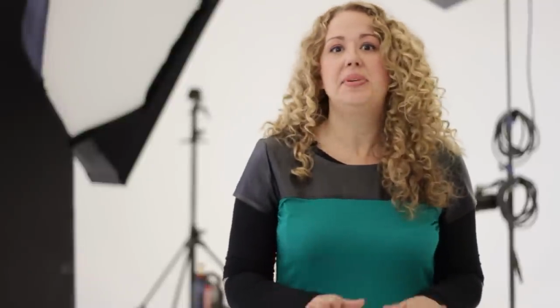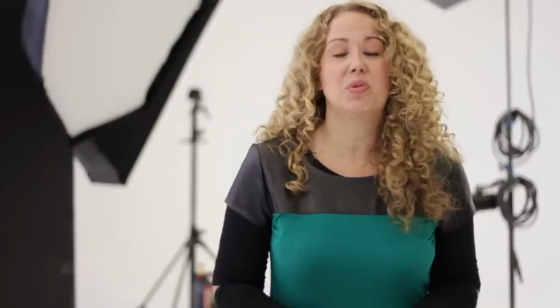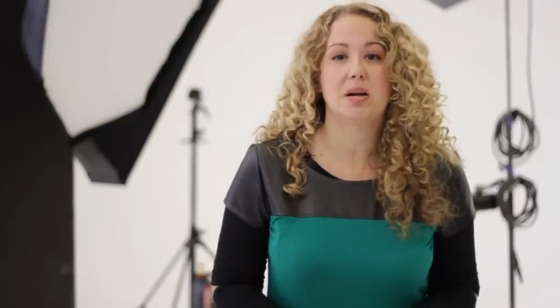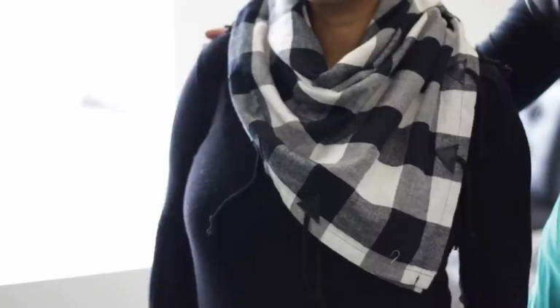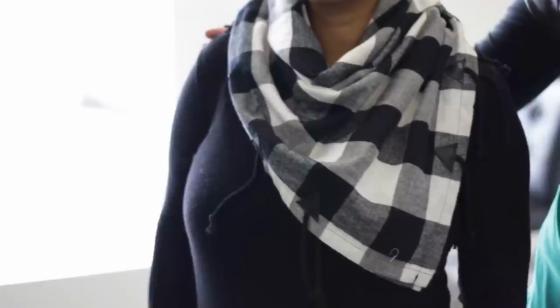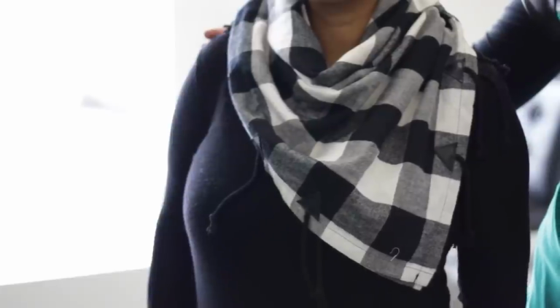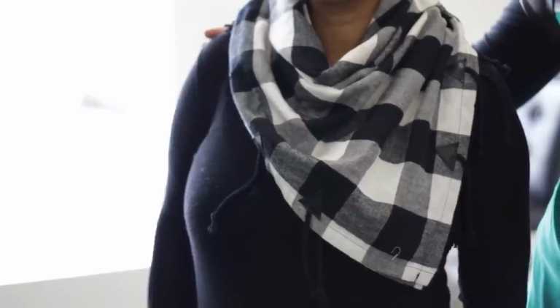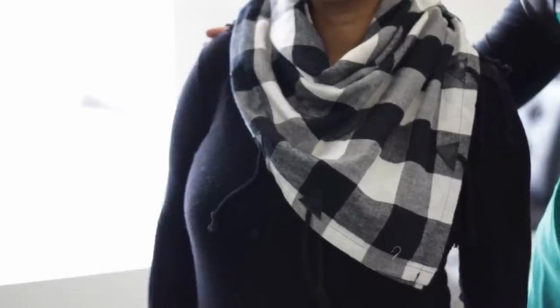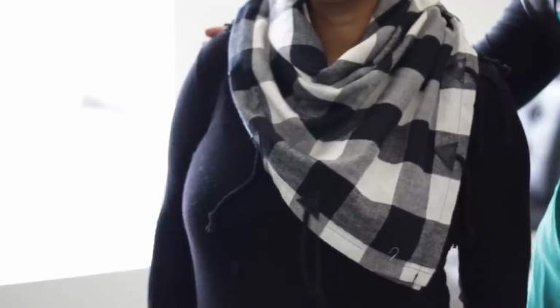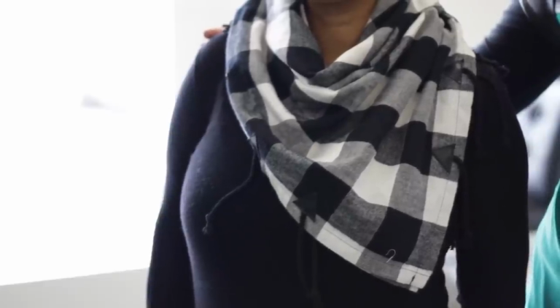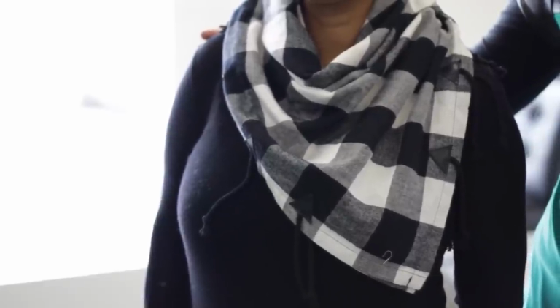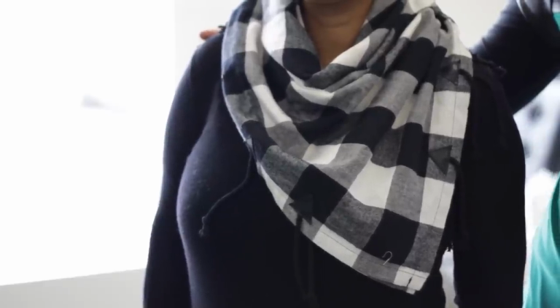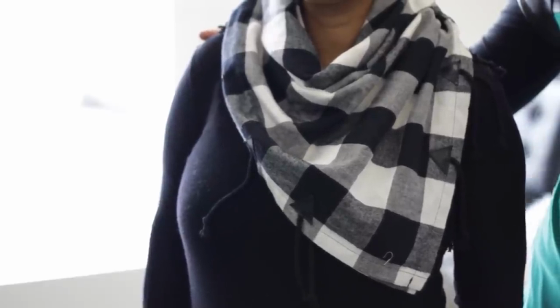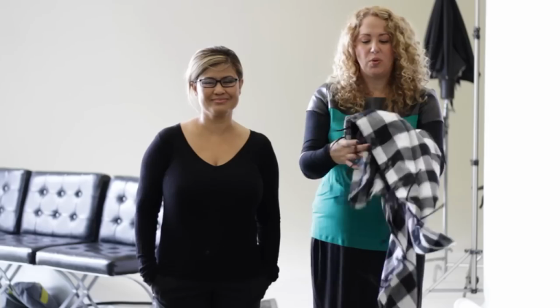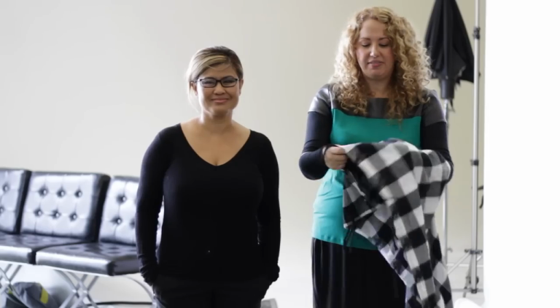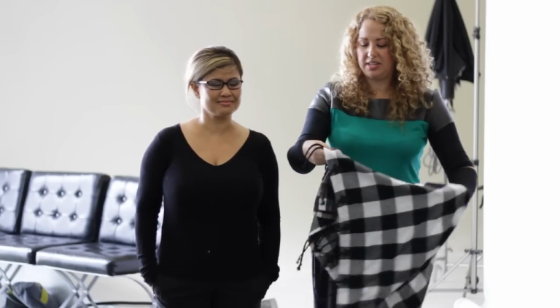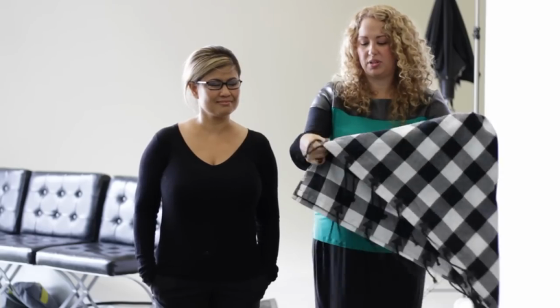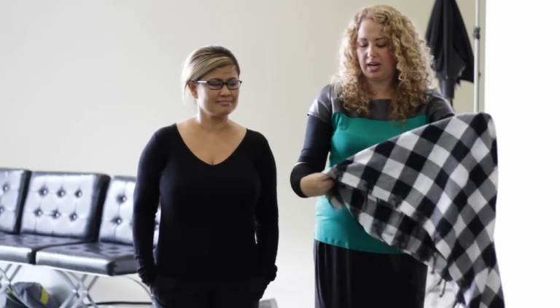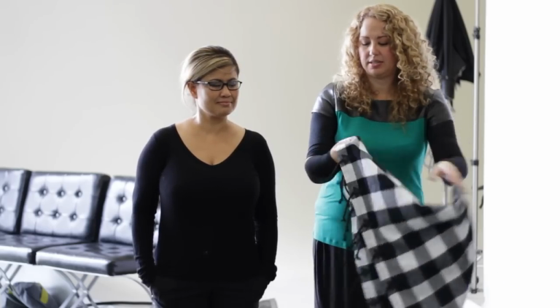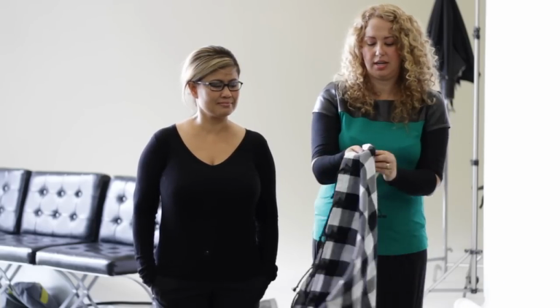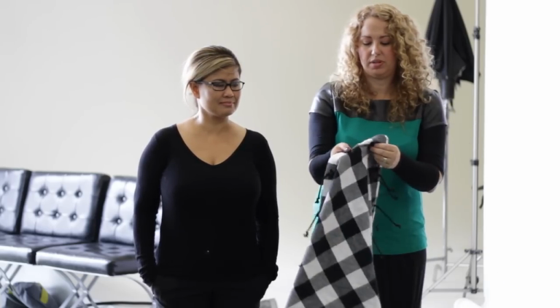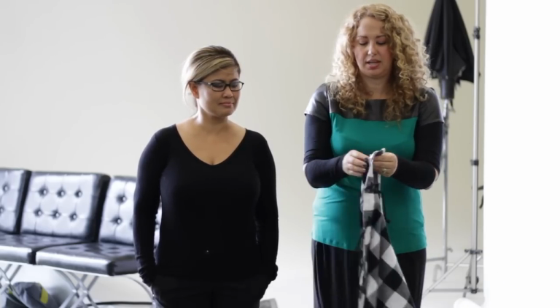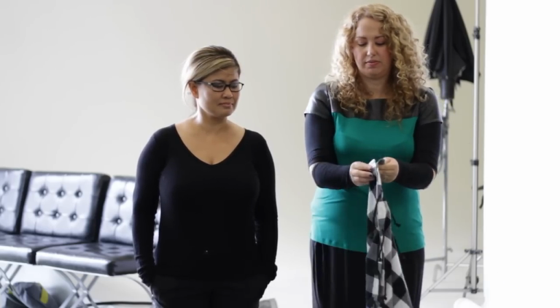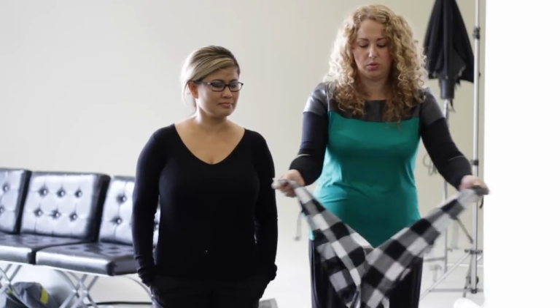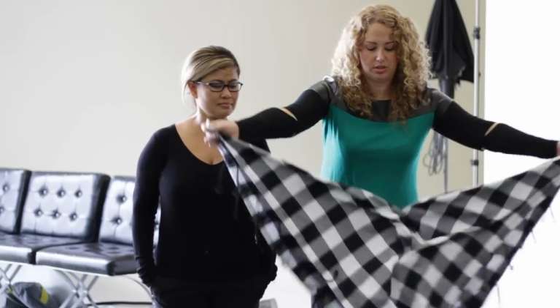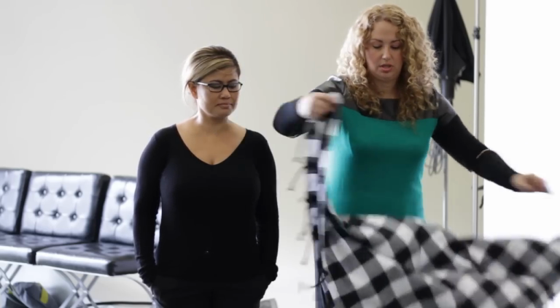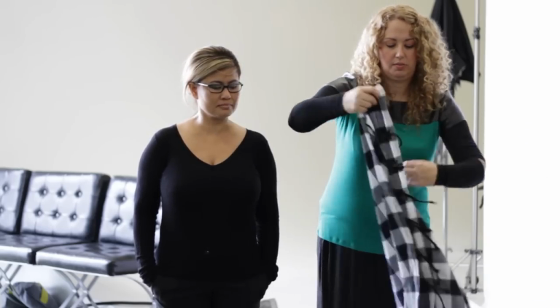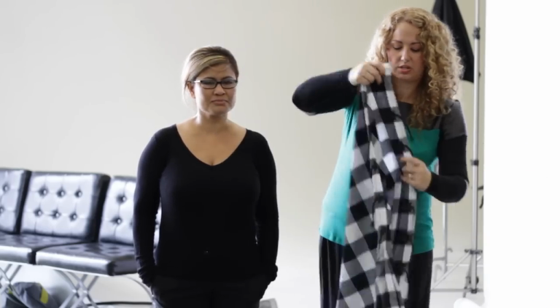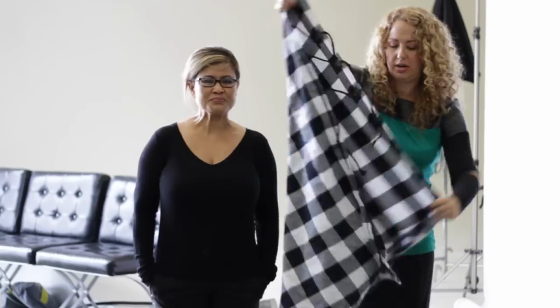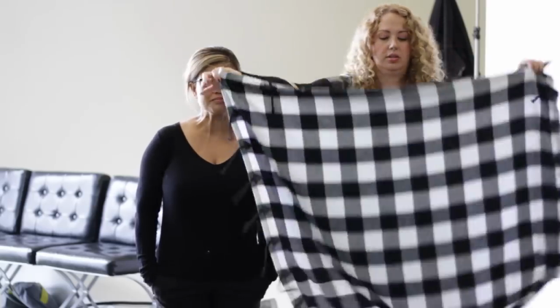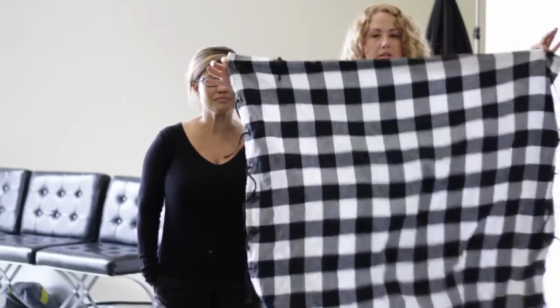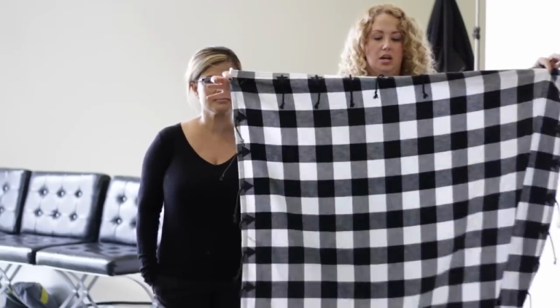Today we're going to talk about how to style a scarf to look like a cowl neck. What I have here is this really great, really thick kind of wool, big square scarf.